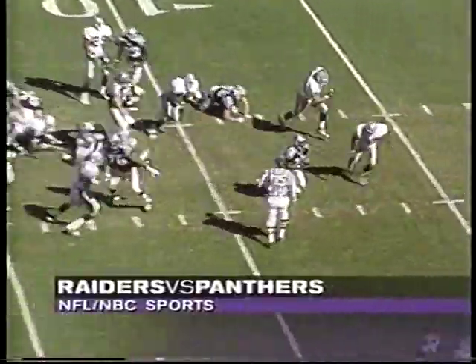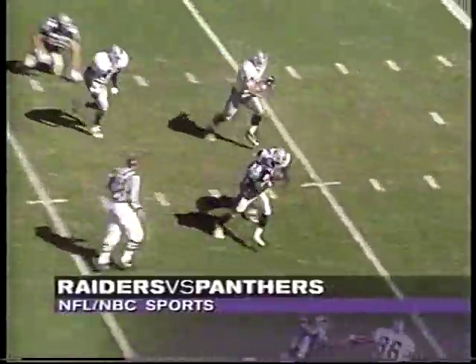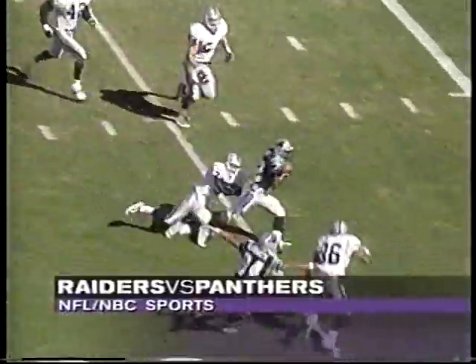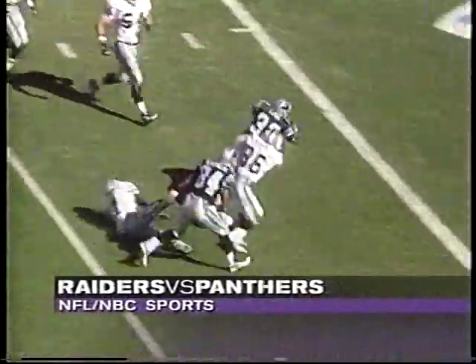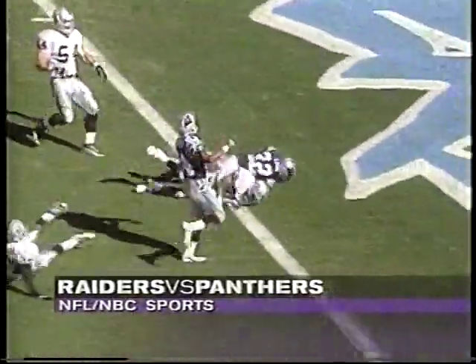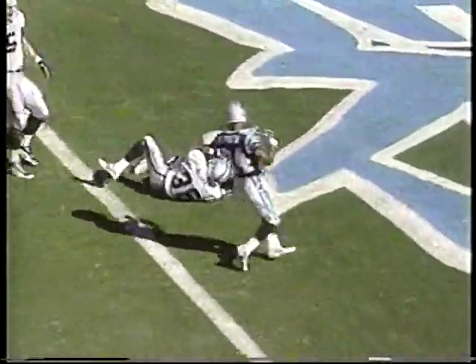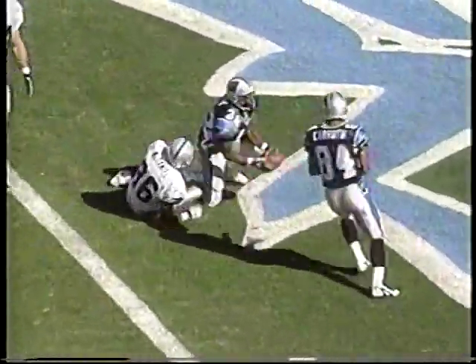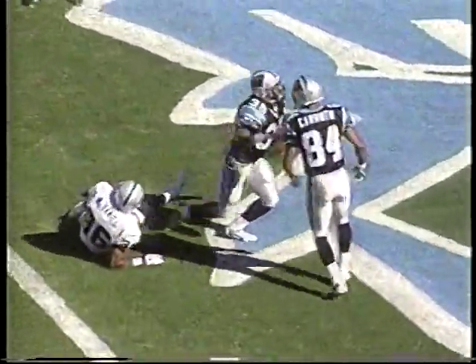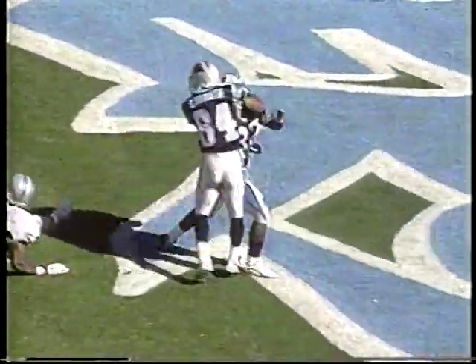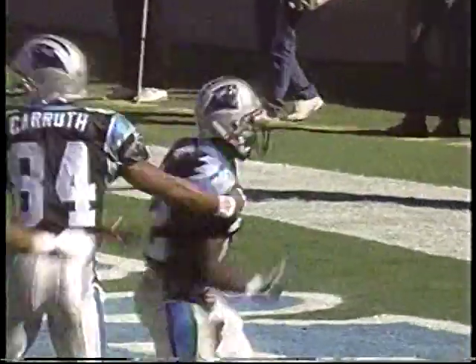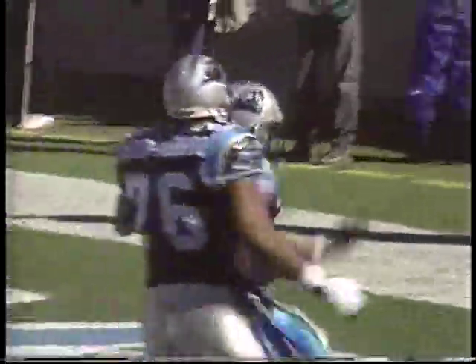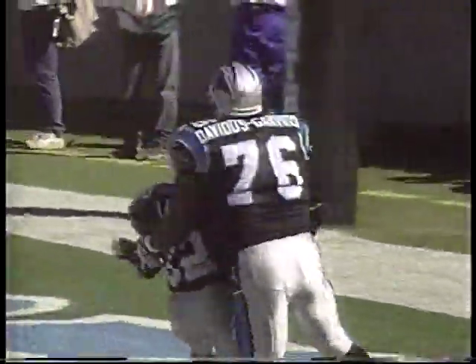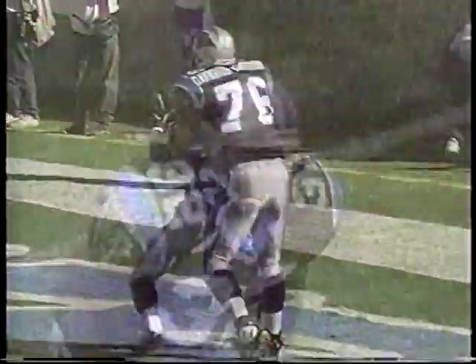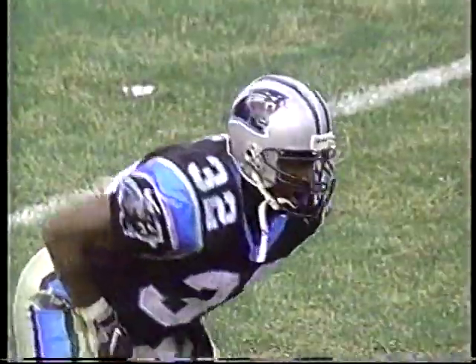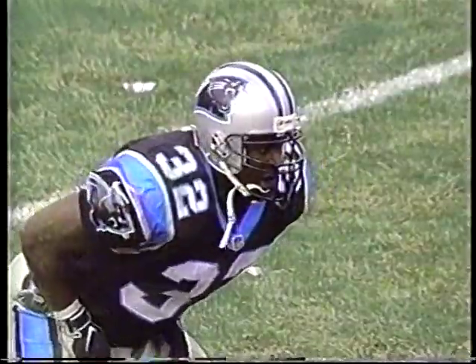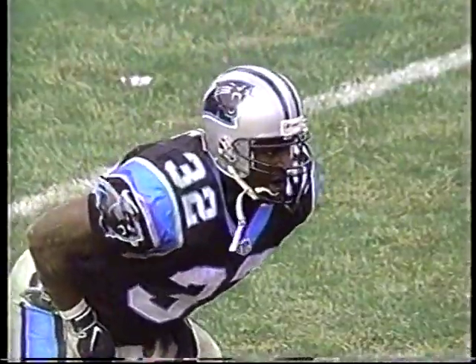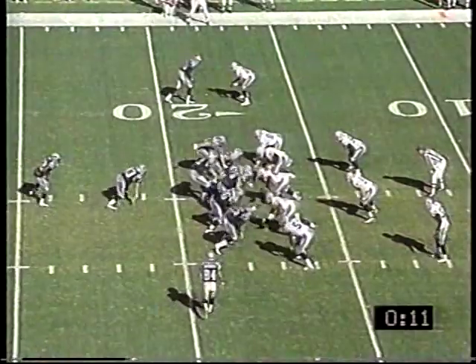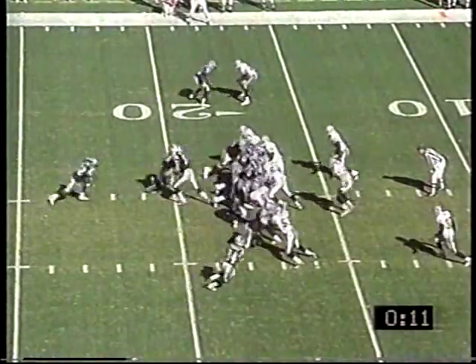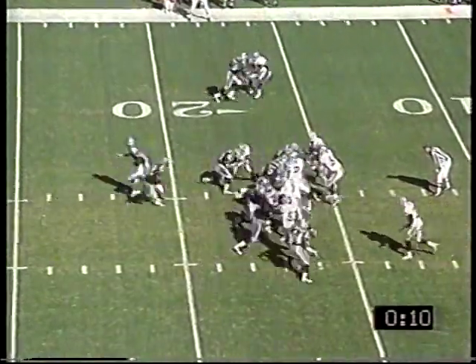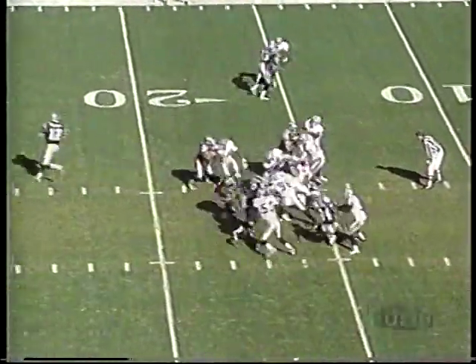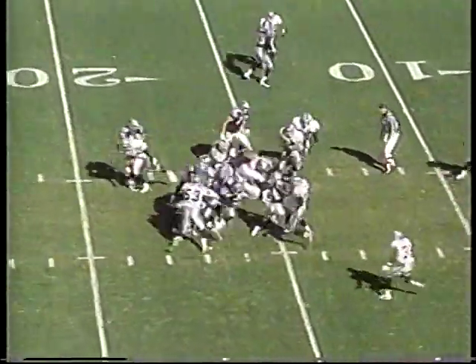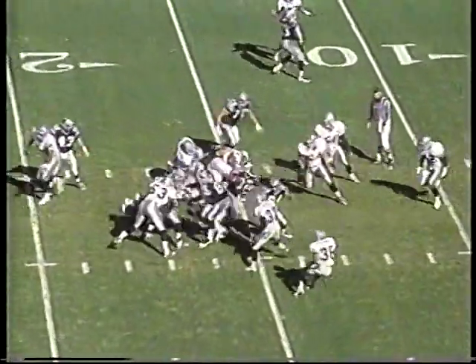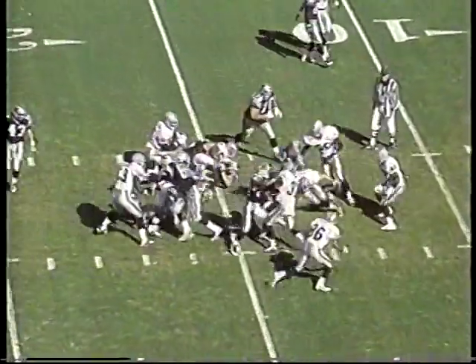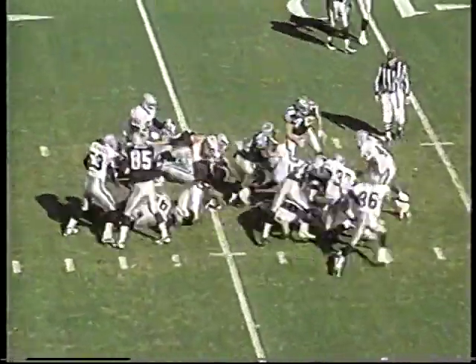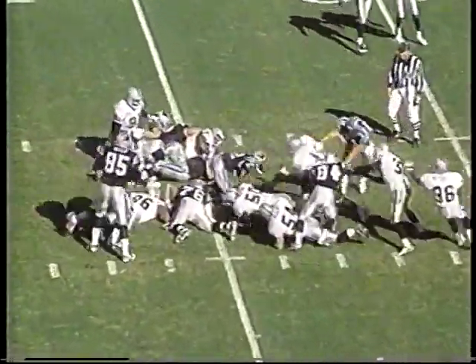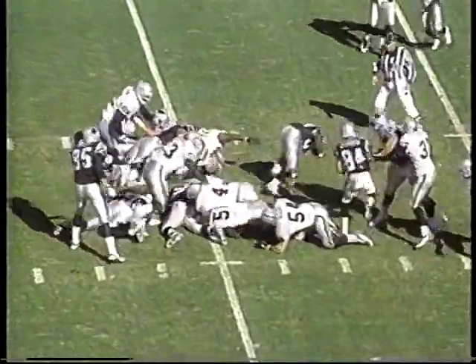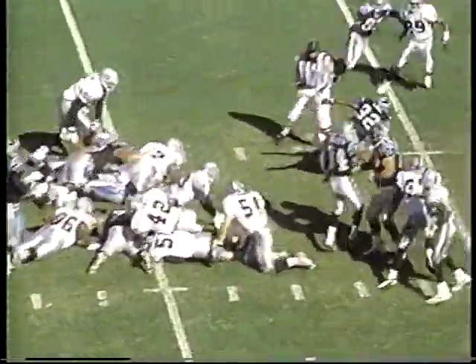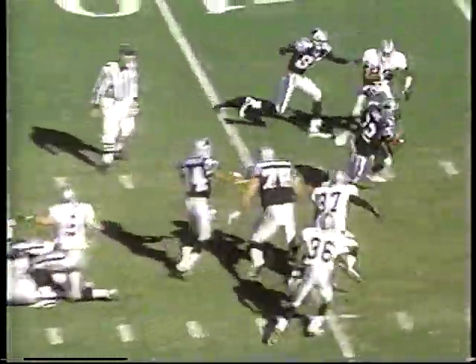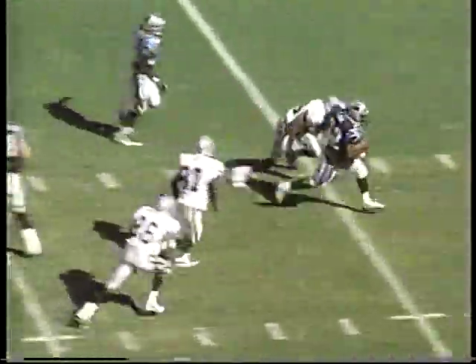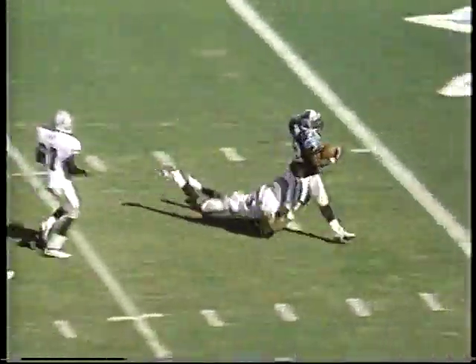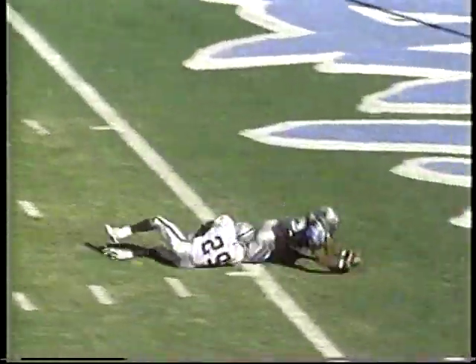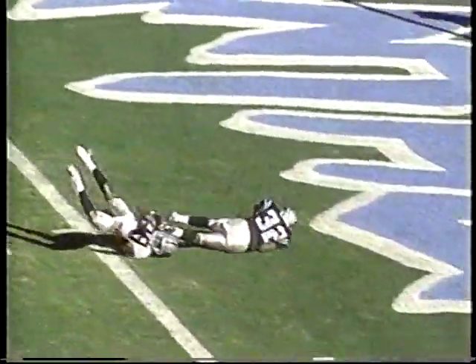Fred Lane — look at him go. Biakabatuka hurt early. Fred Lane, free agent from Lane College in Tennessee. Touchdown. And Lane up the middle, looking like MacArthur Lane. He's not stopped — he's a freight train, Lane.